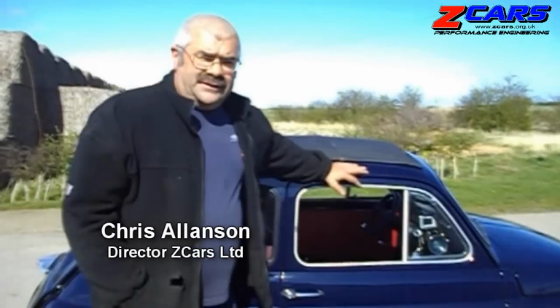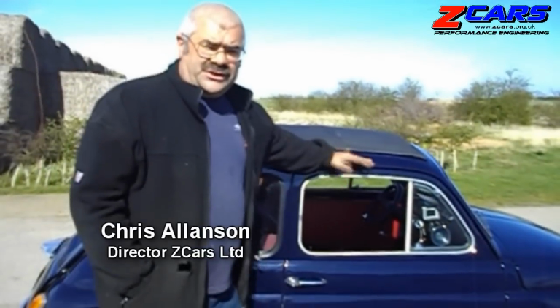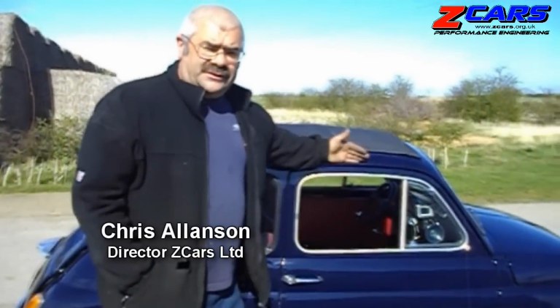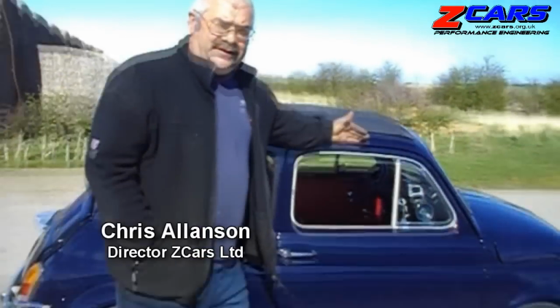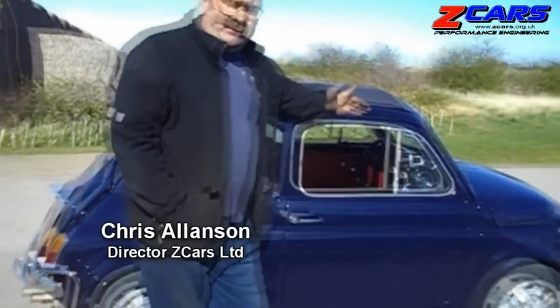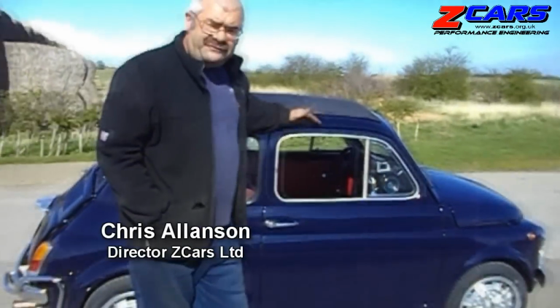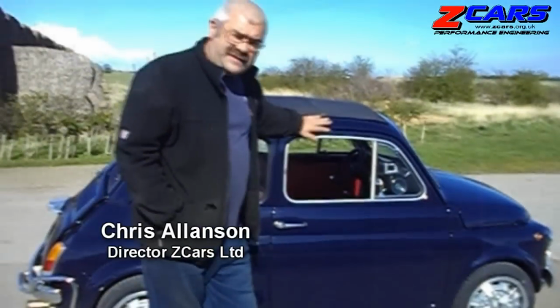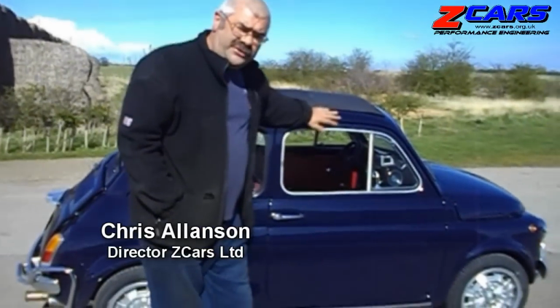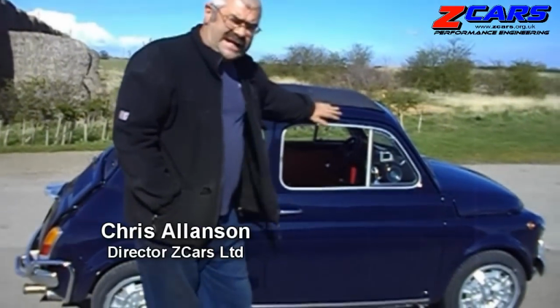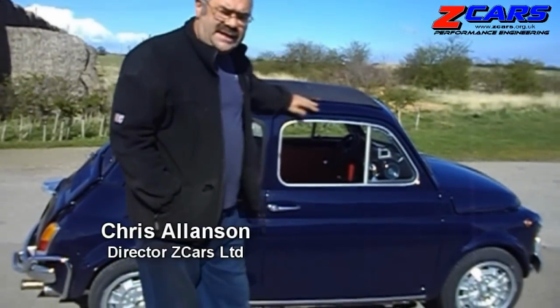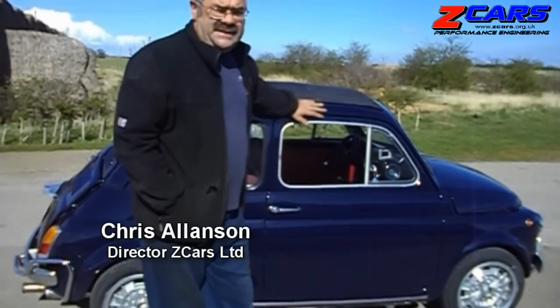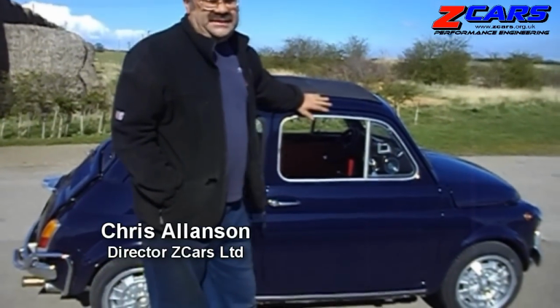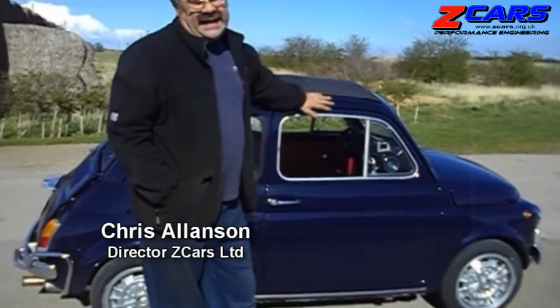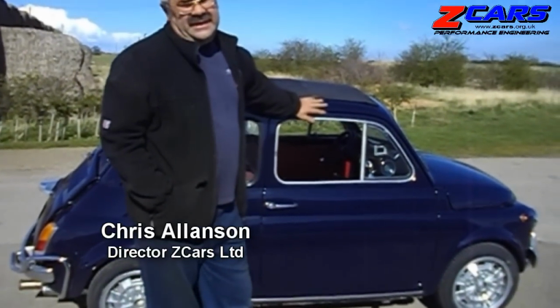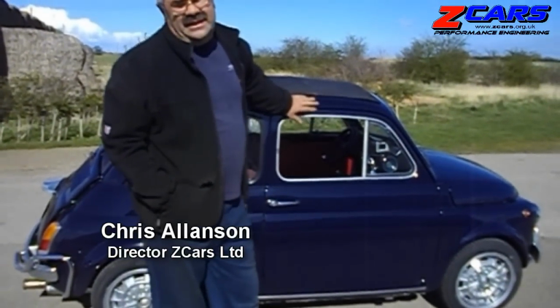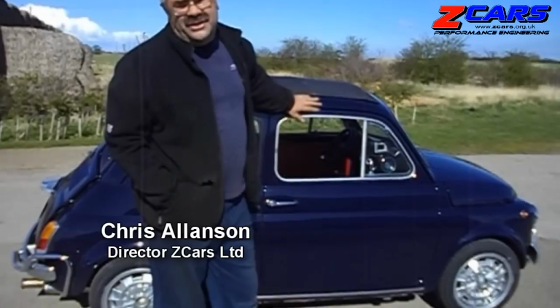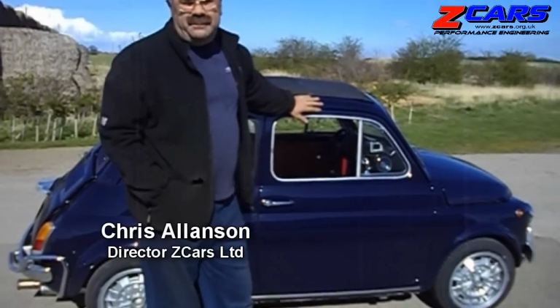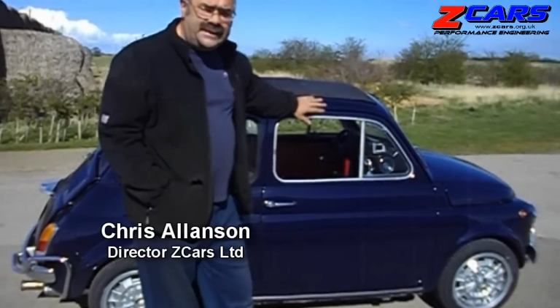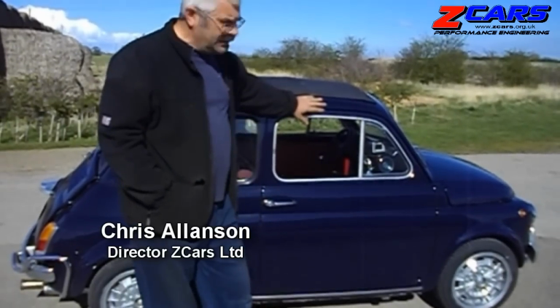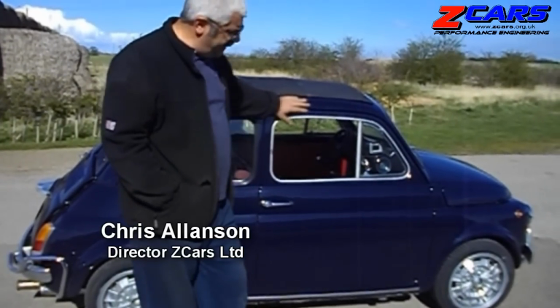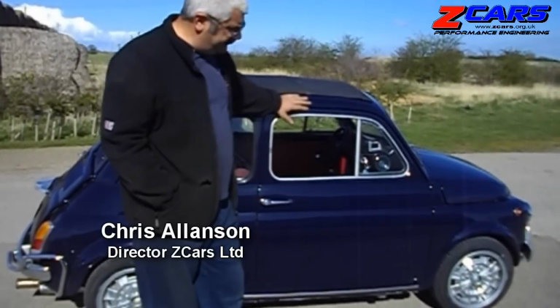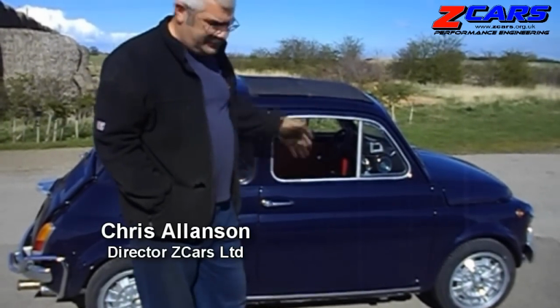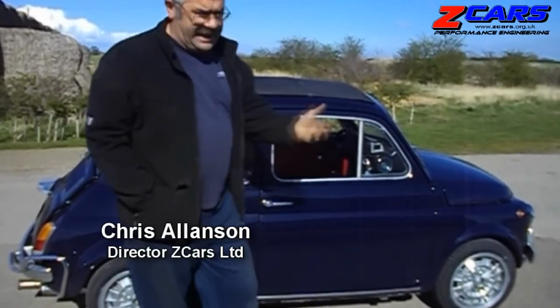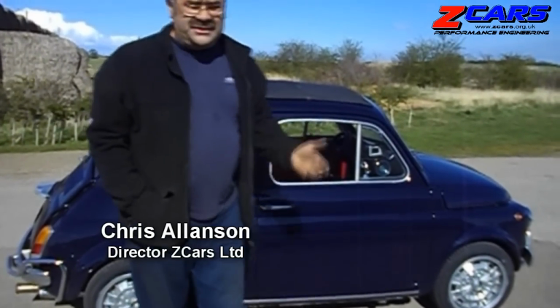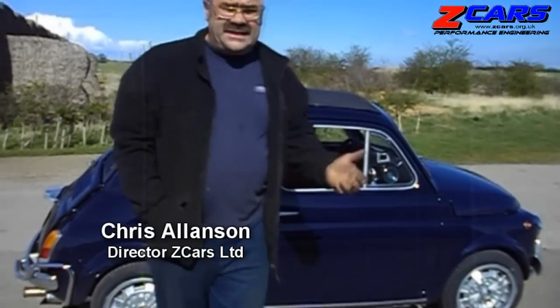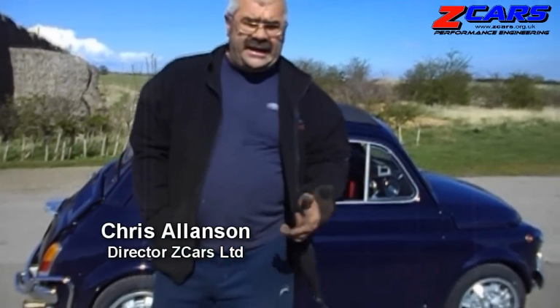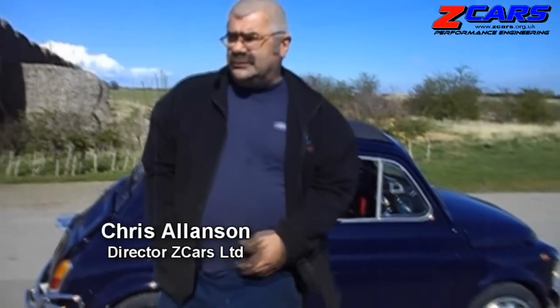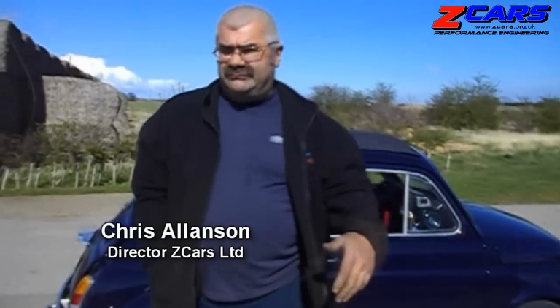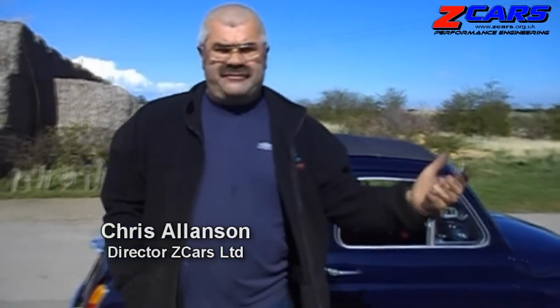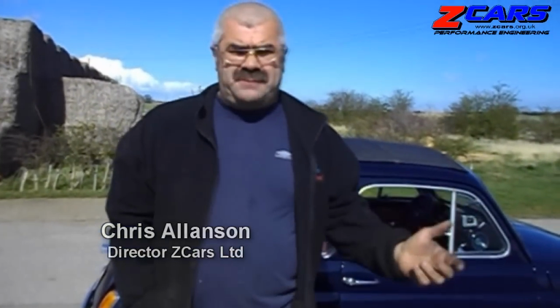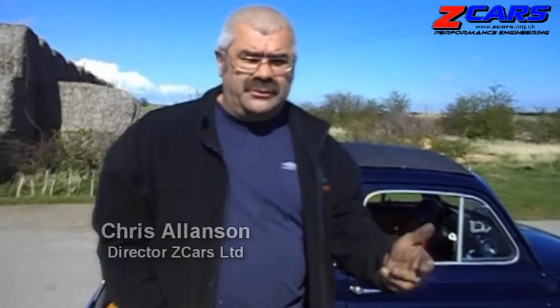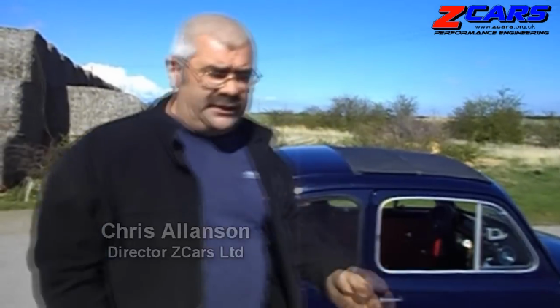Here we are, Fiat 500 classic 1960s car - the Italian version of a Mini. 500cc, air-cooled, 11 horsepower or something ridiculous.